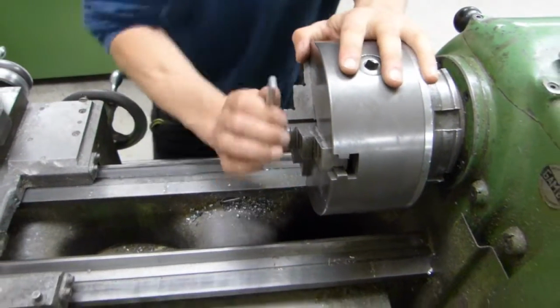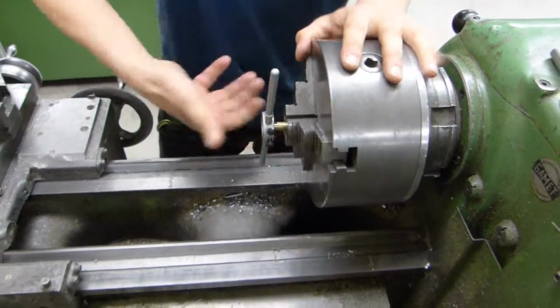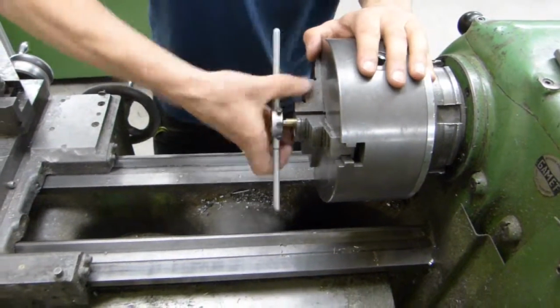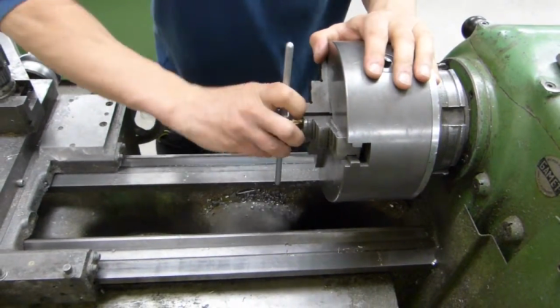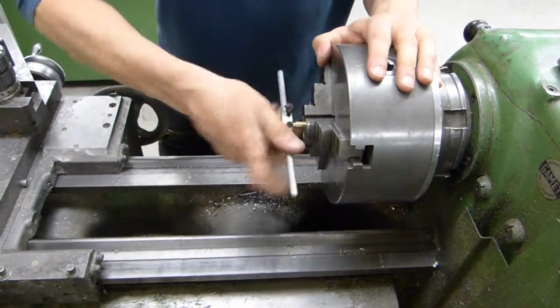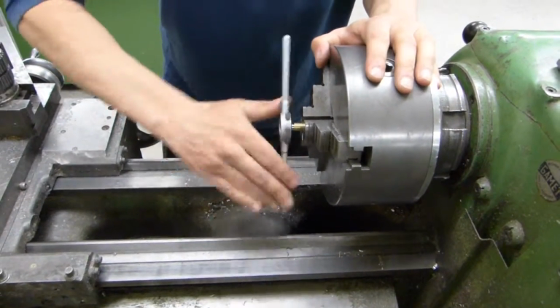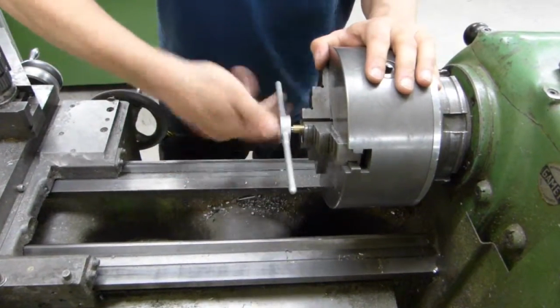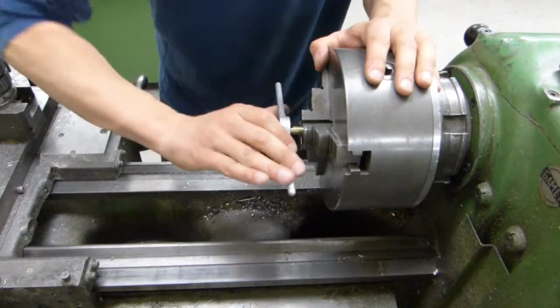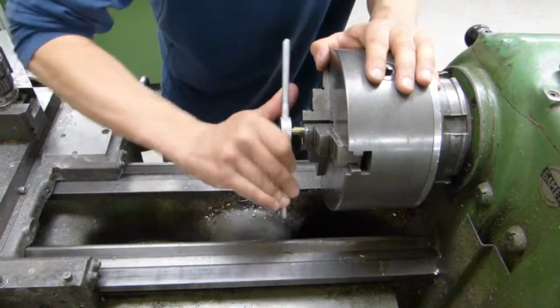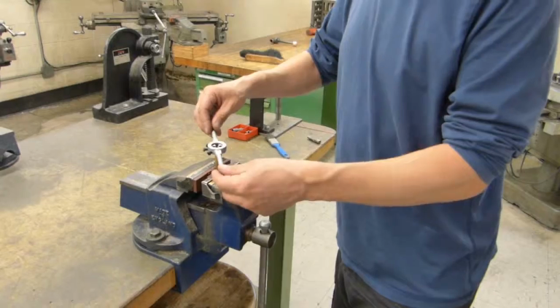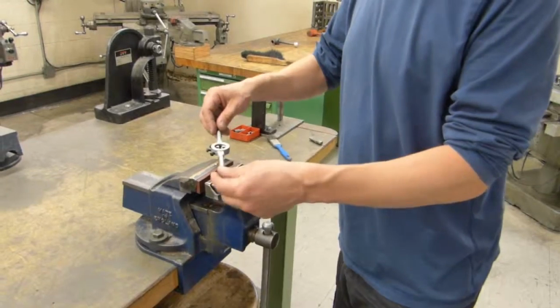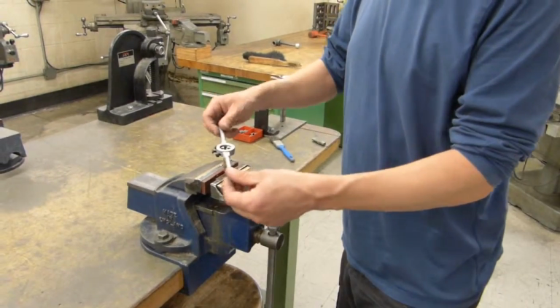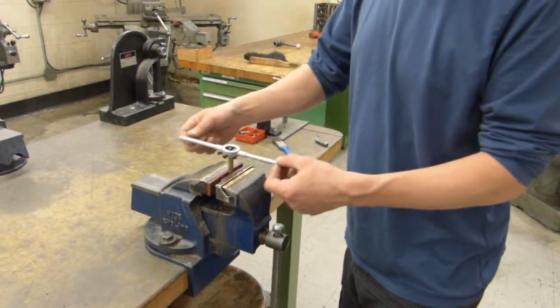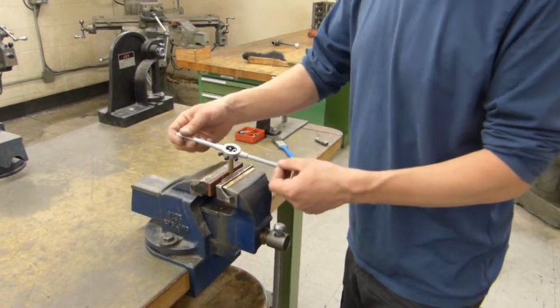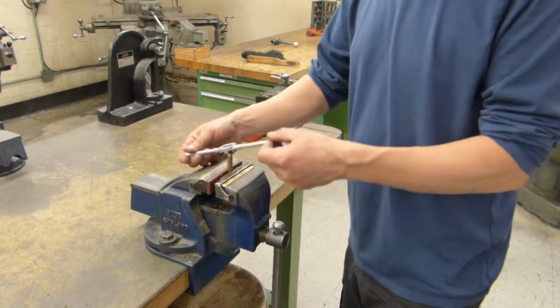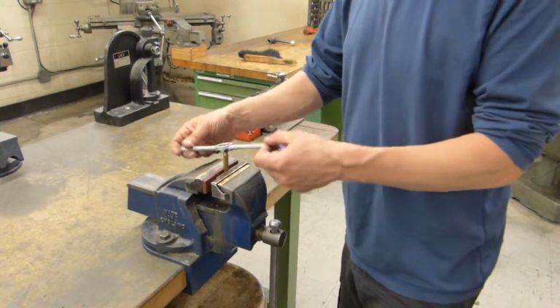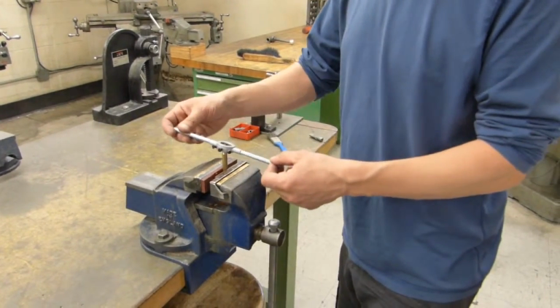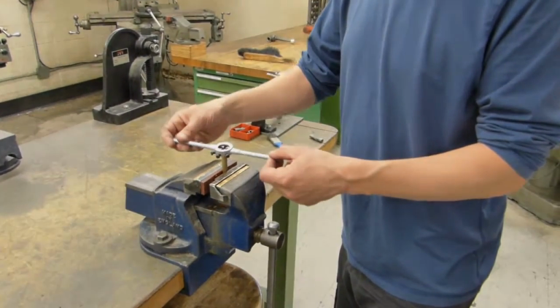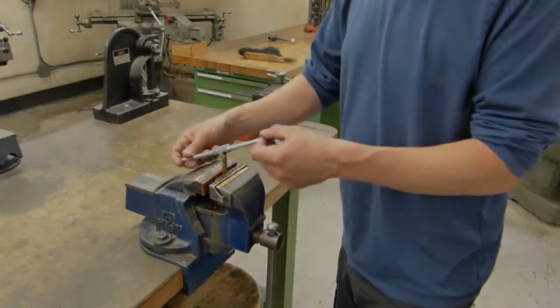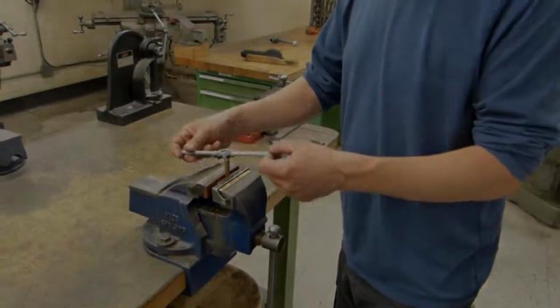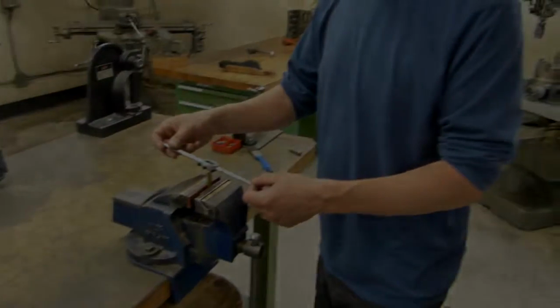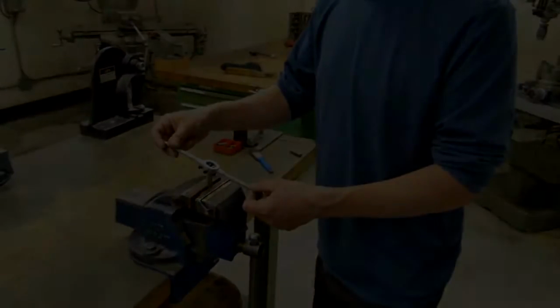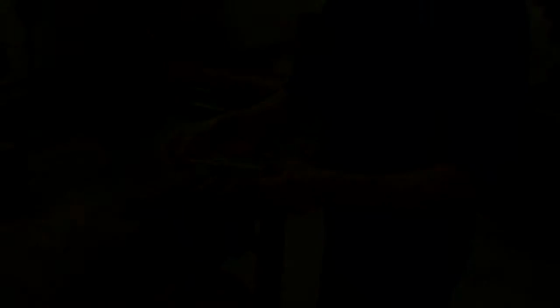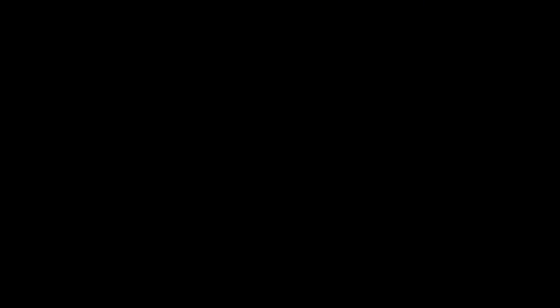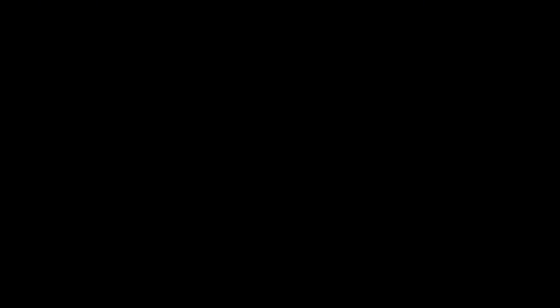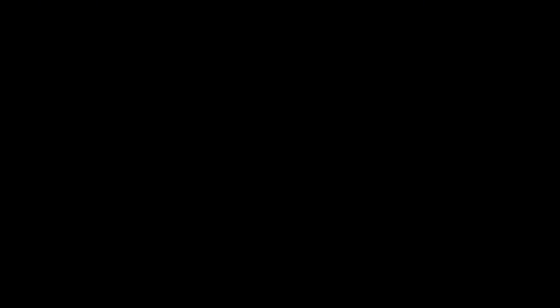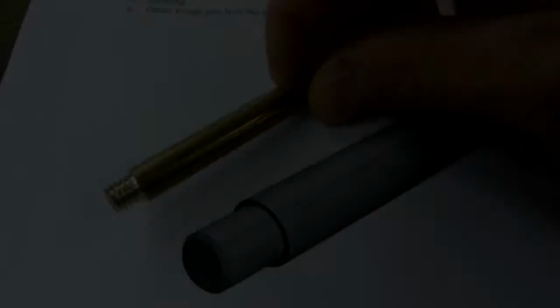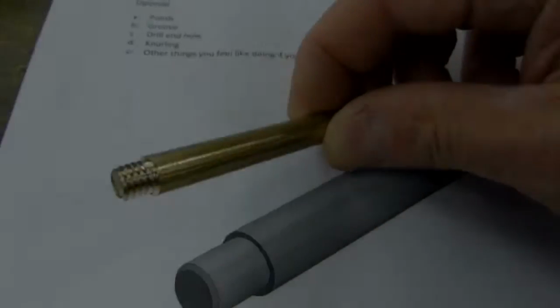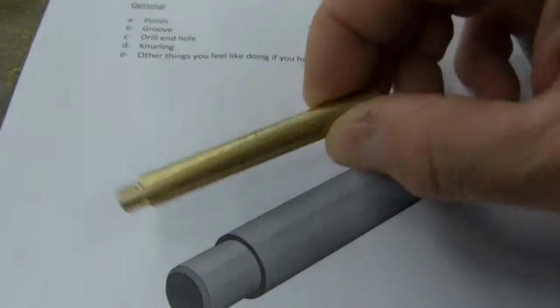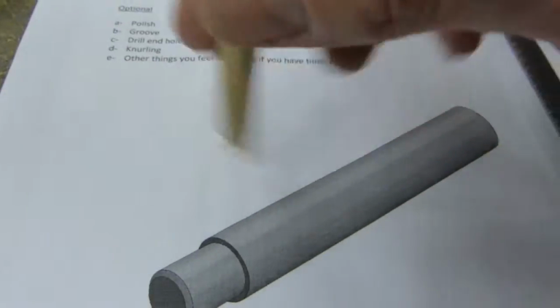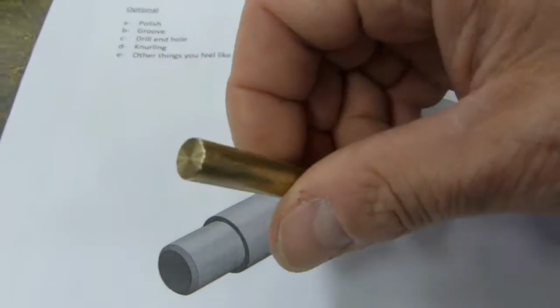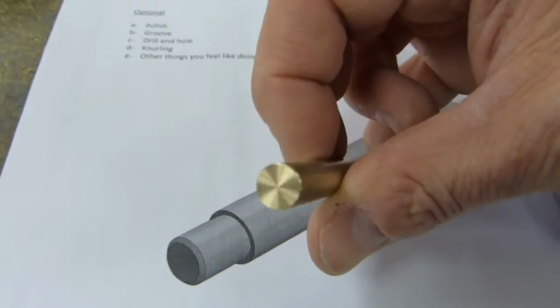This is much more precise than aligning dies freehandedly when cutting threads using a benchtop vise. When done, your first part should look like this.